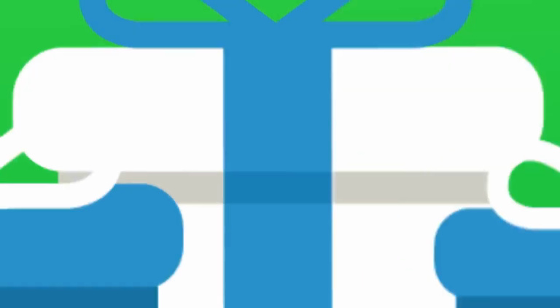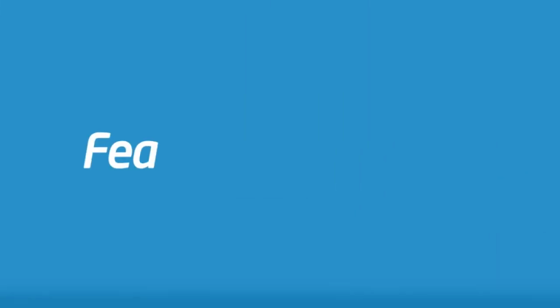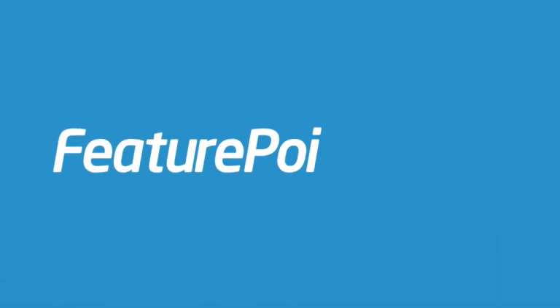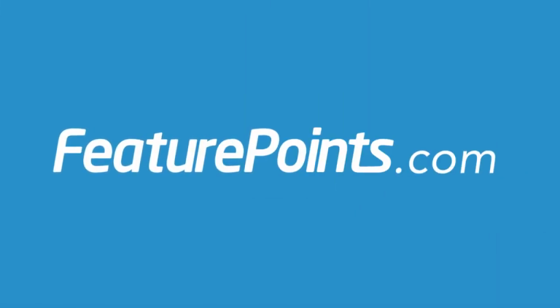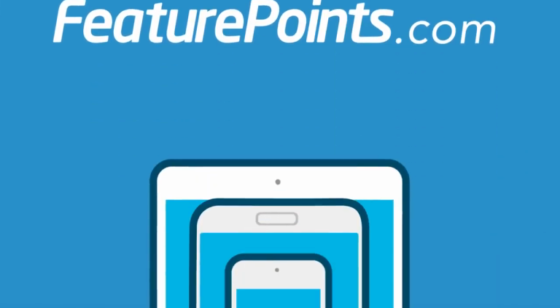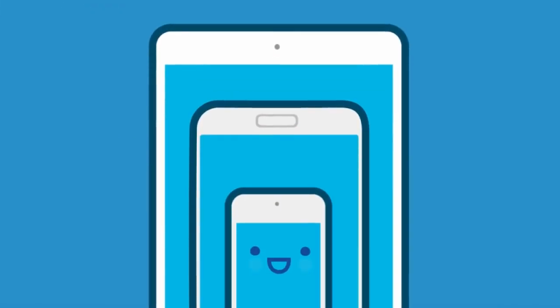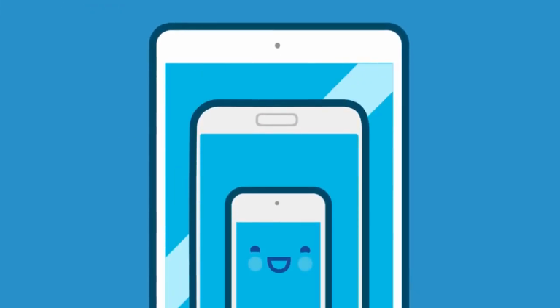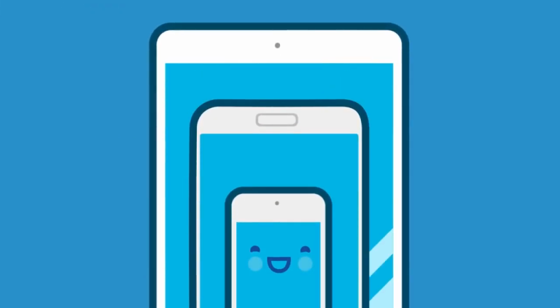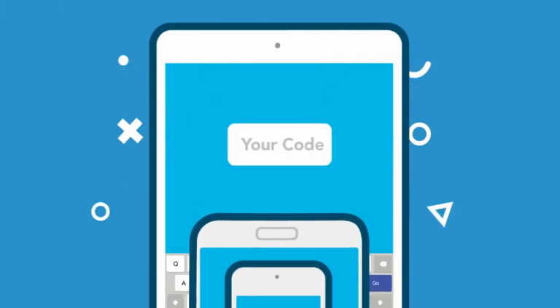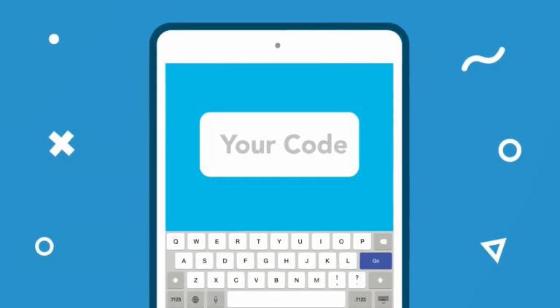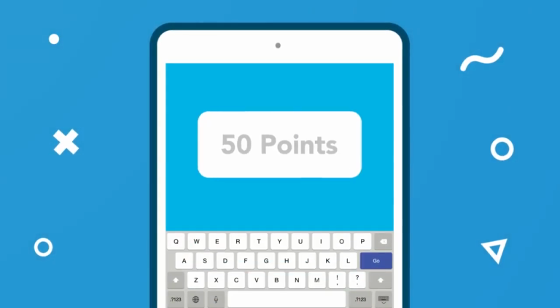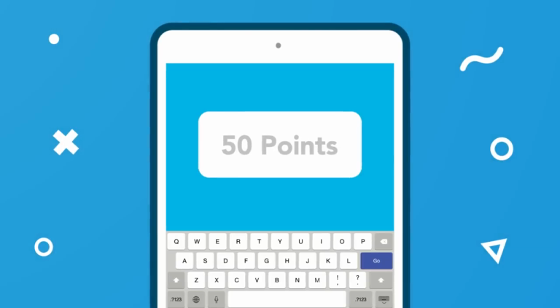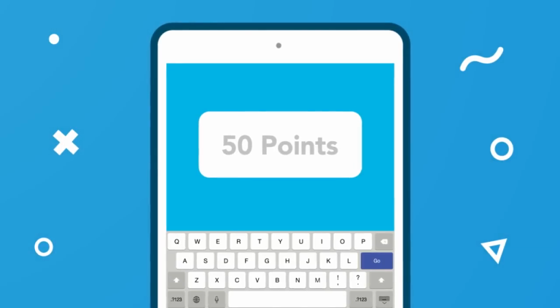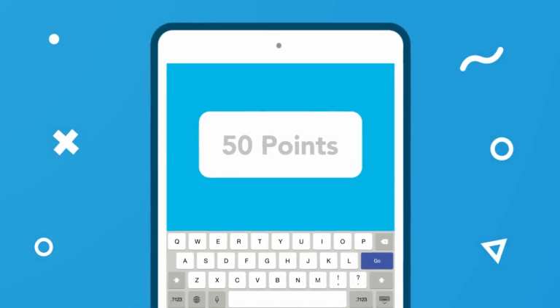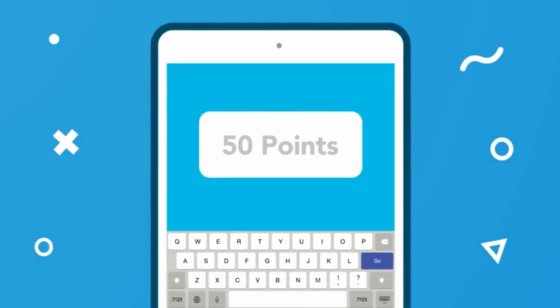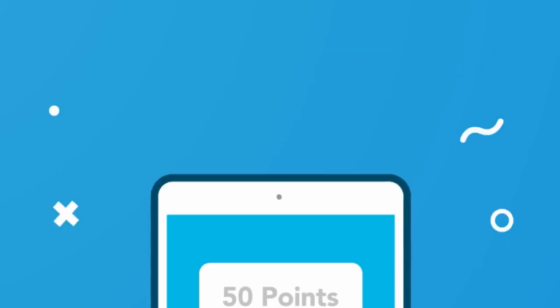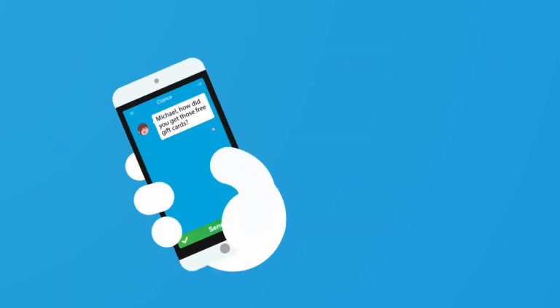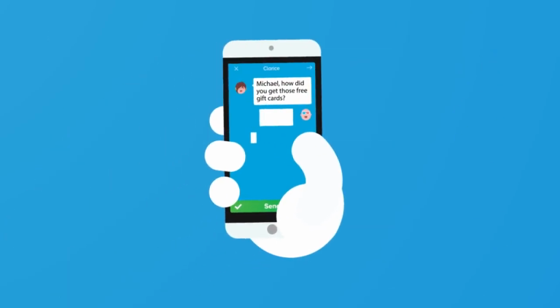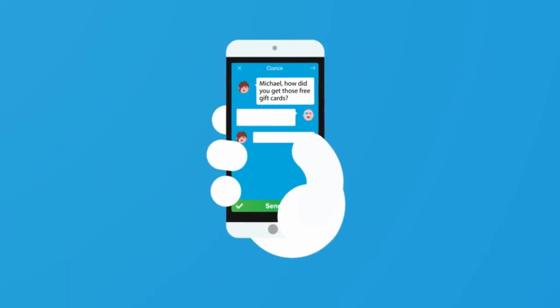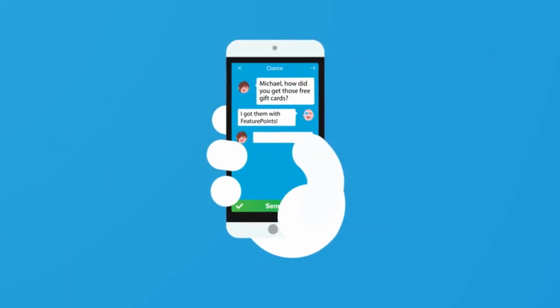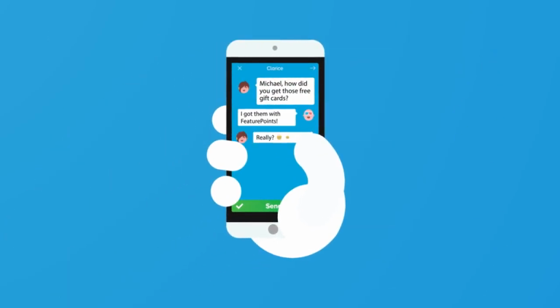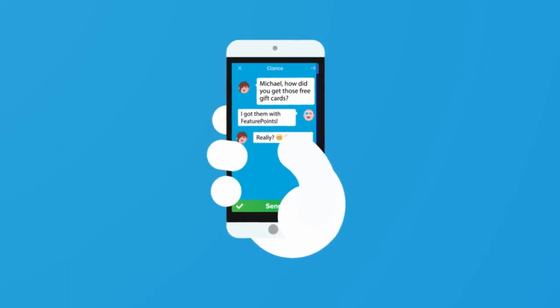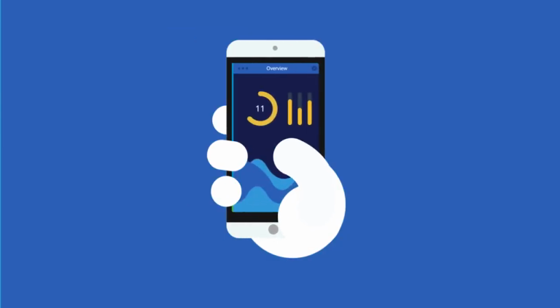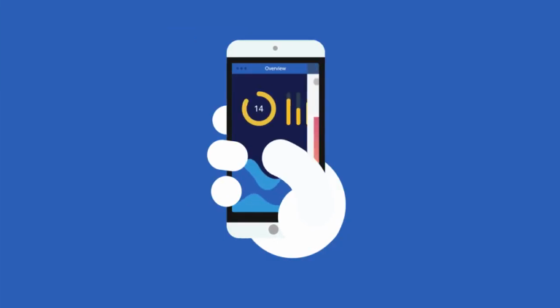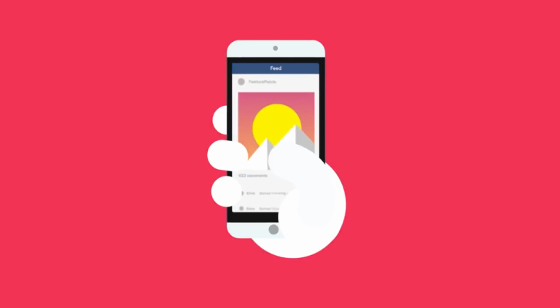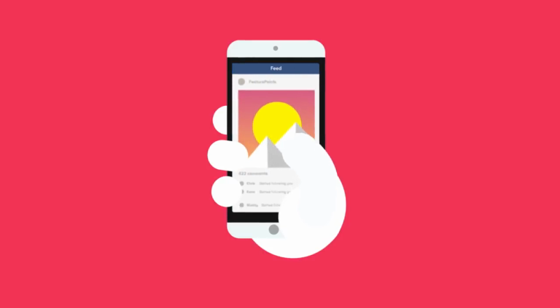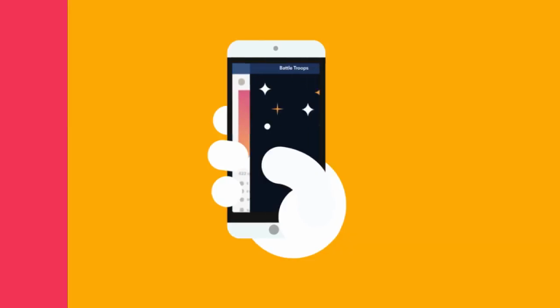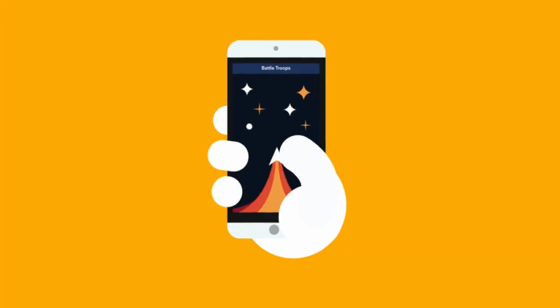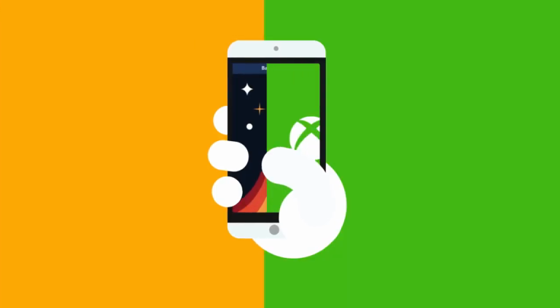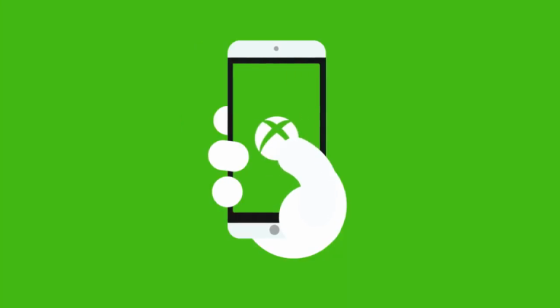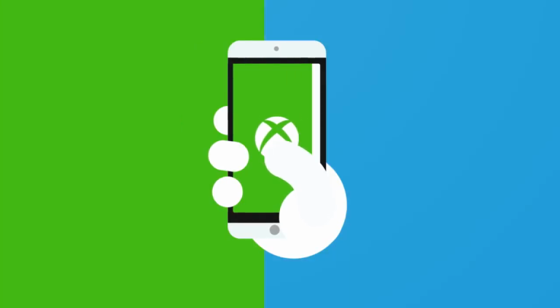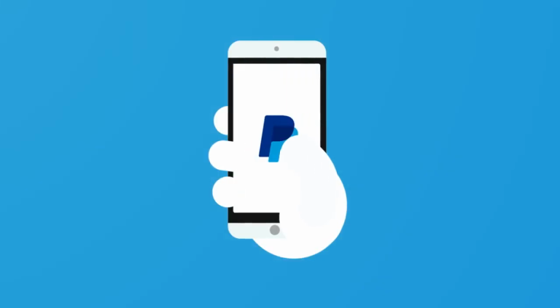Go to FeaturePoints.com on iPhone or Android and type in your friend's referral code to earn bonus points. Next, choose an app to download and try it for a couple of minutes. You'll earn points for every app you try, which you can redeem for rewards.